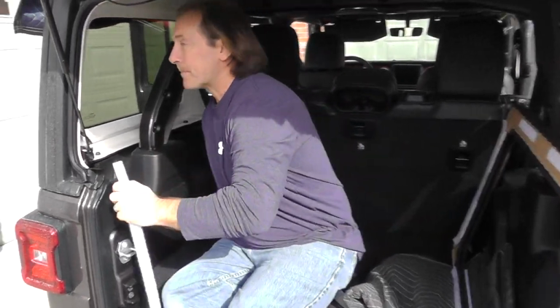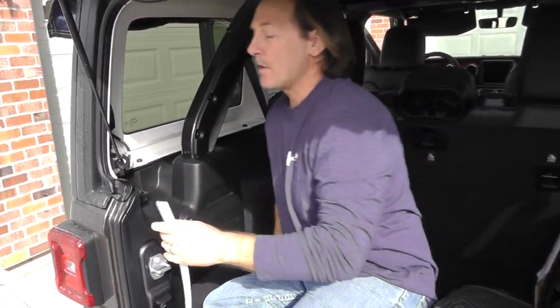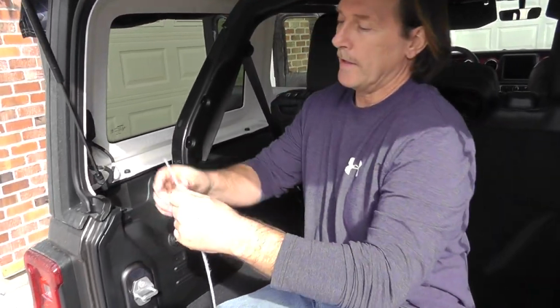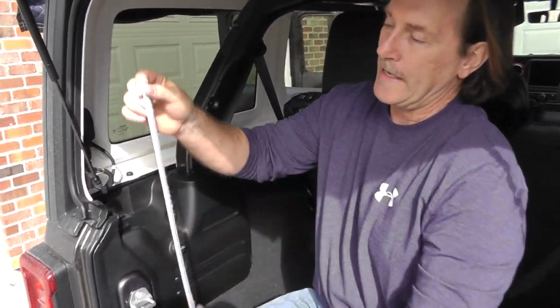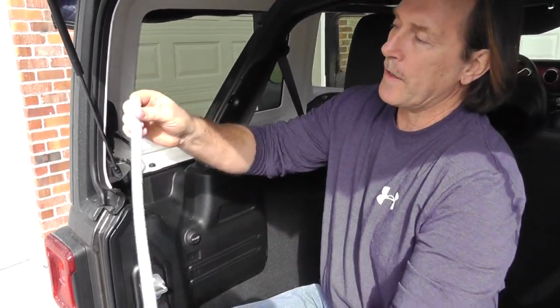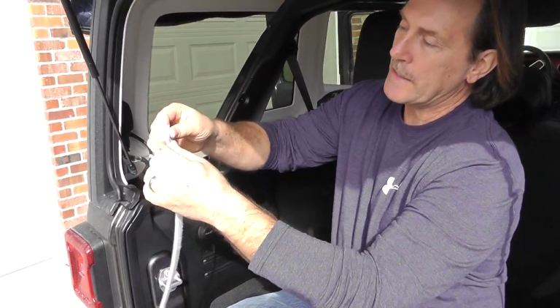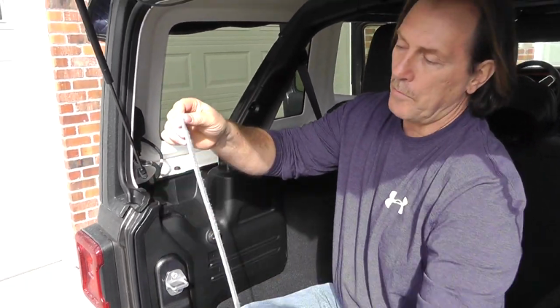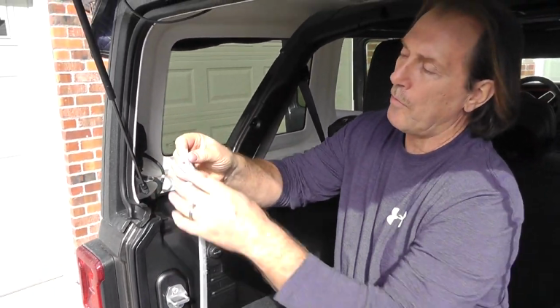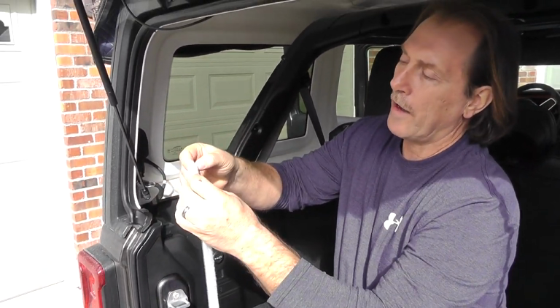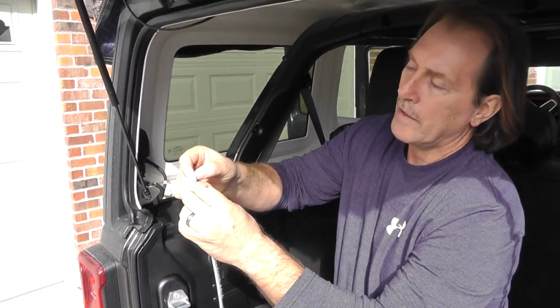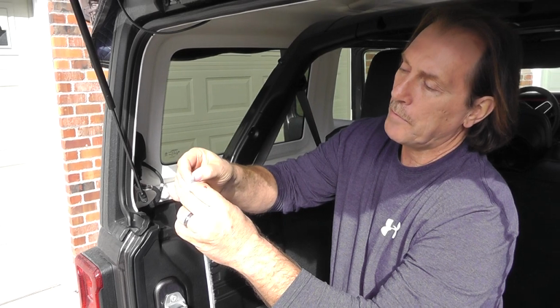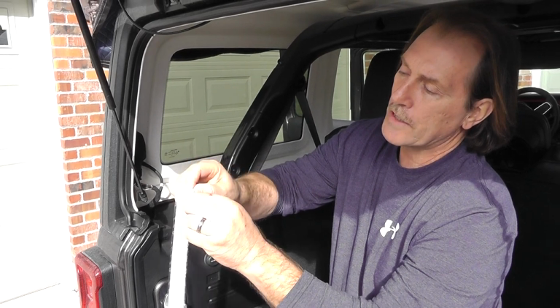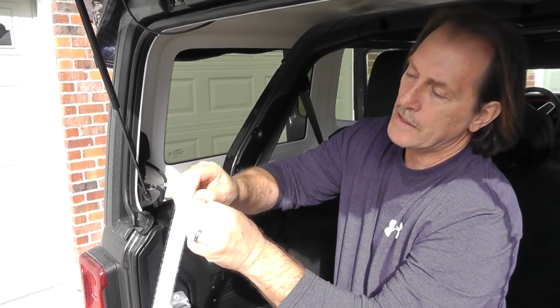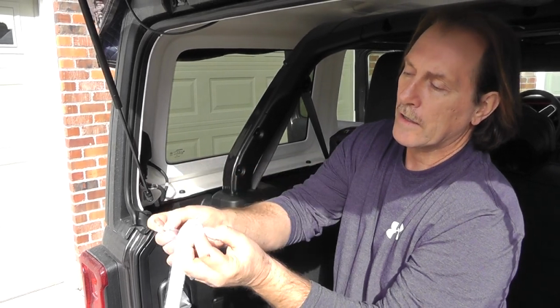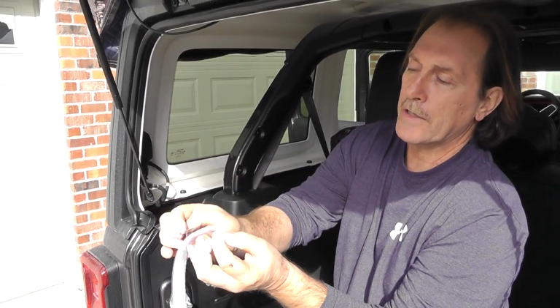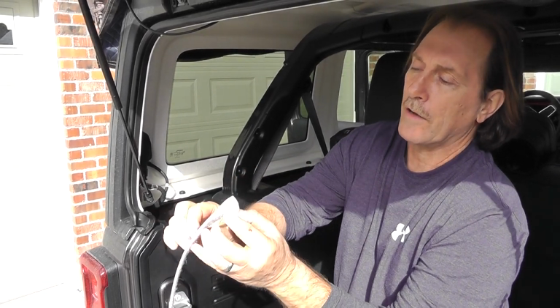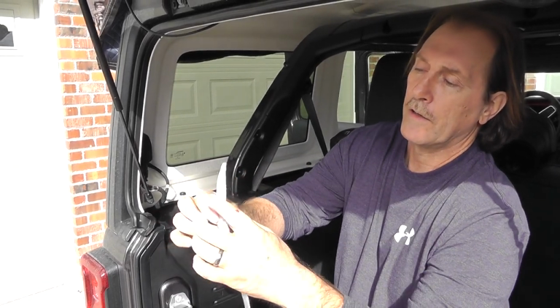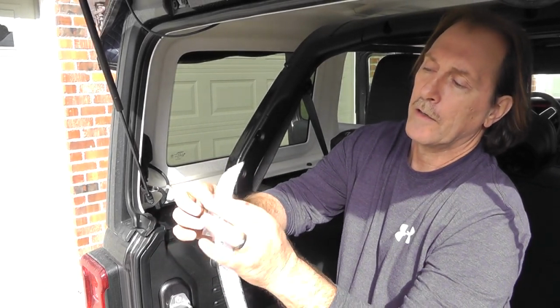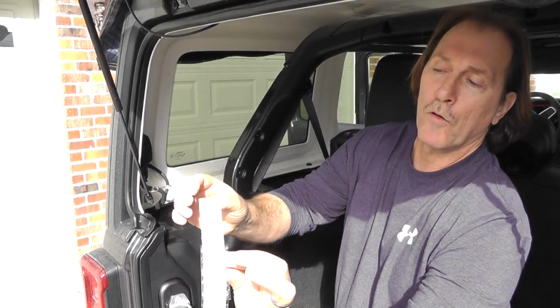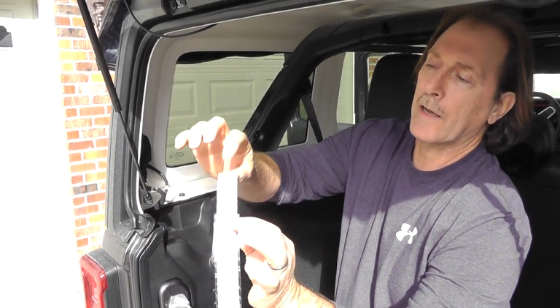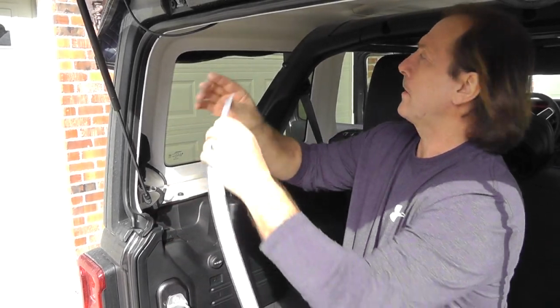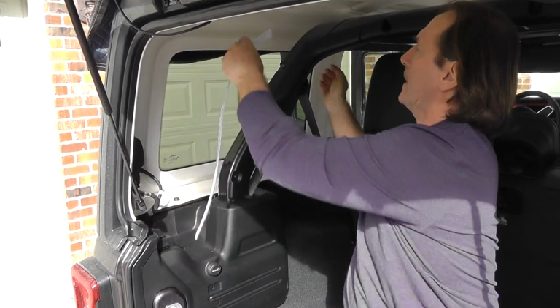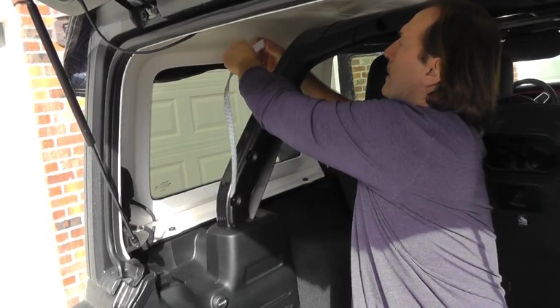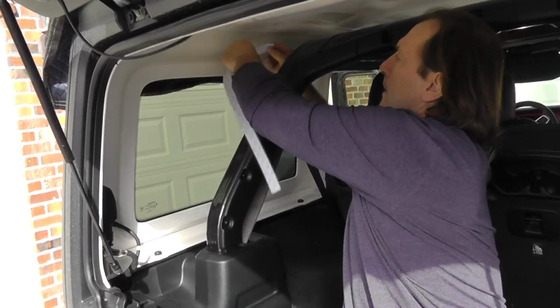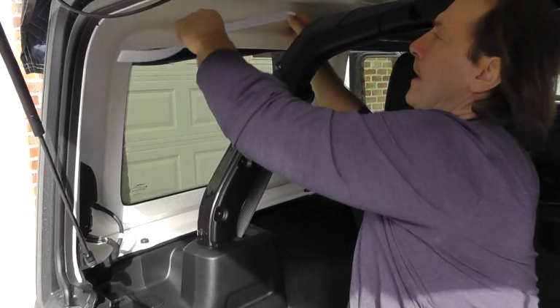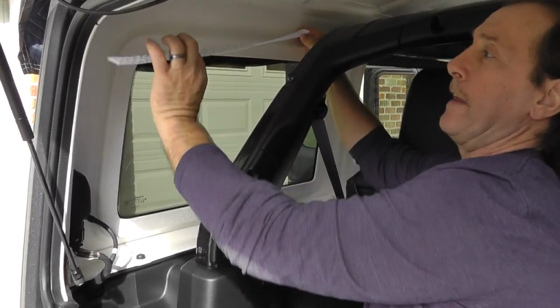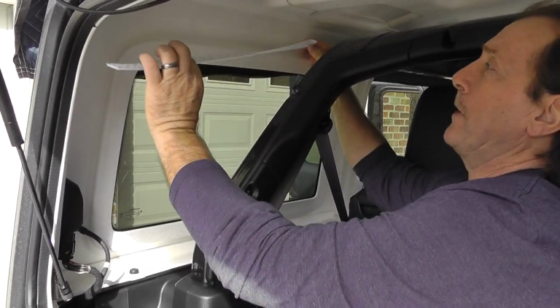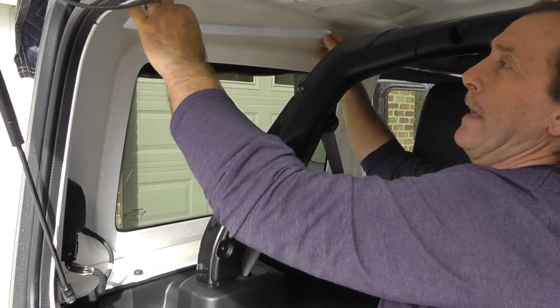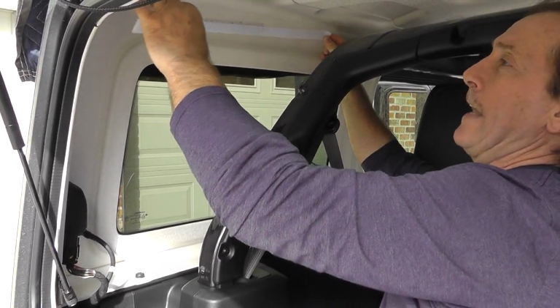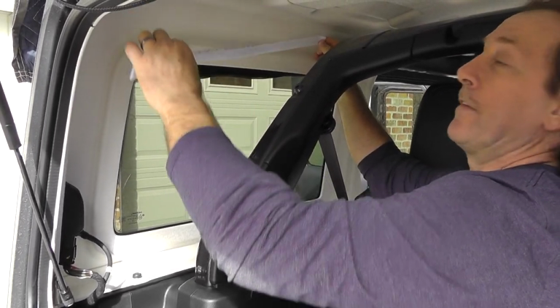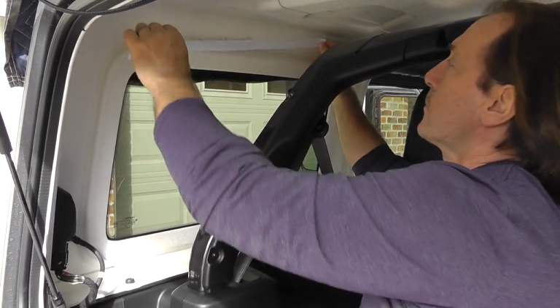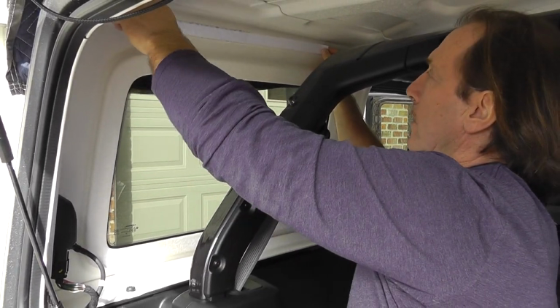The easiest way to put these in — don't pull the whole back off. You want to pull just a couple inches off, hold it back, grab it like this, and then you can peel it back like that and you have nice control over it.